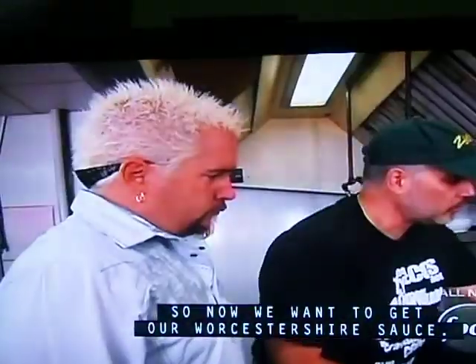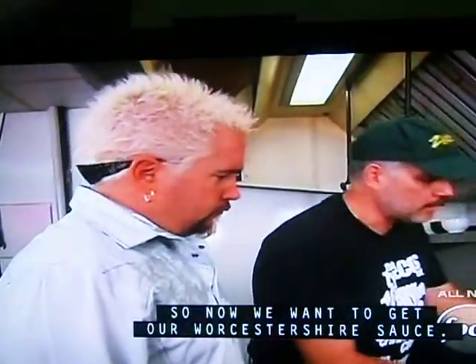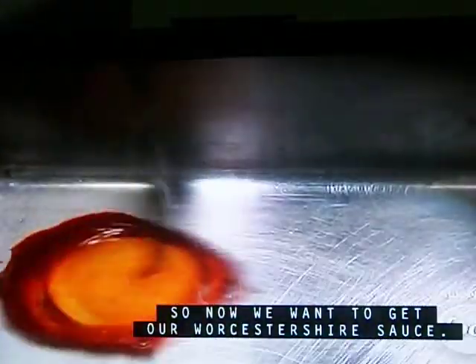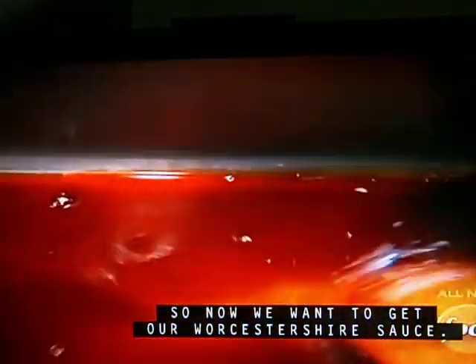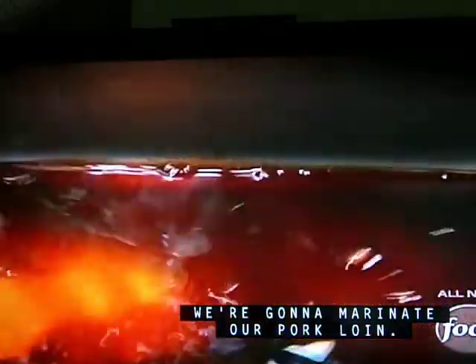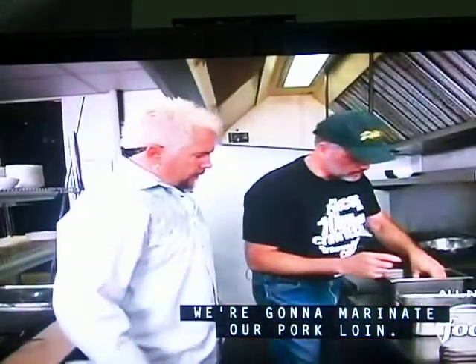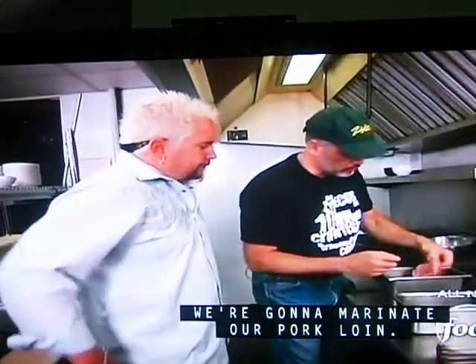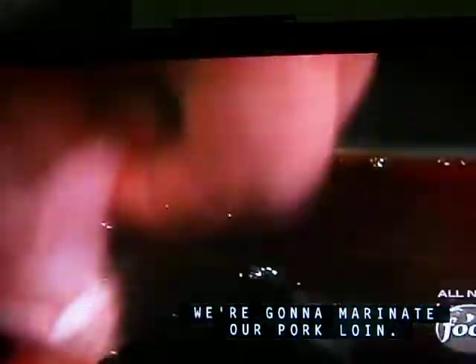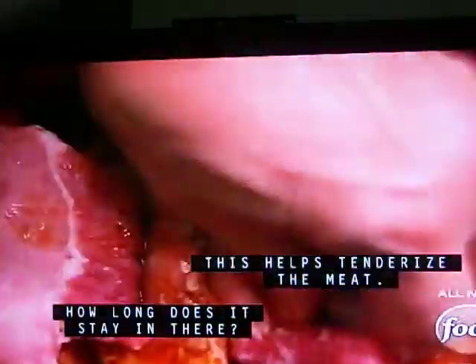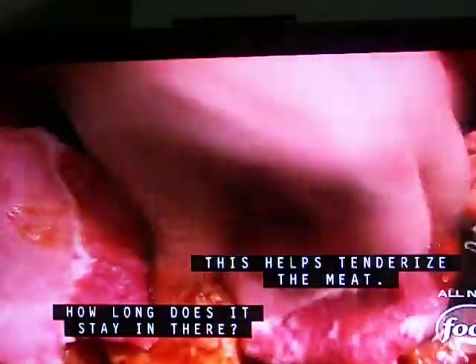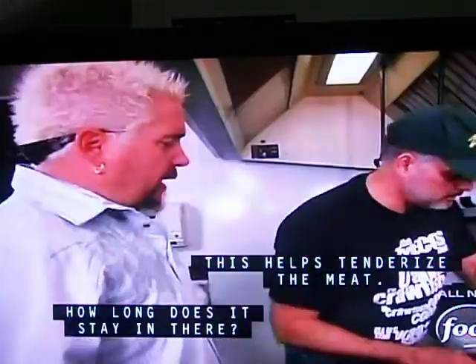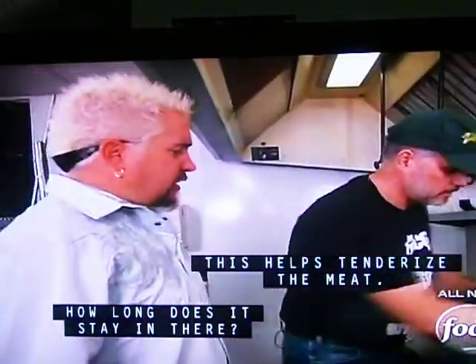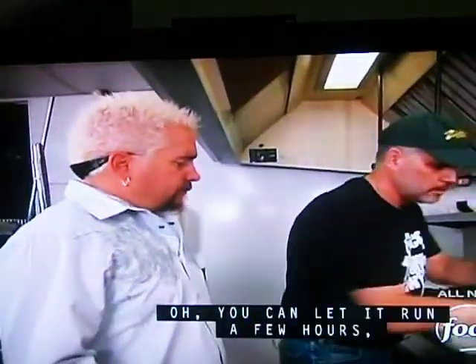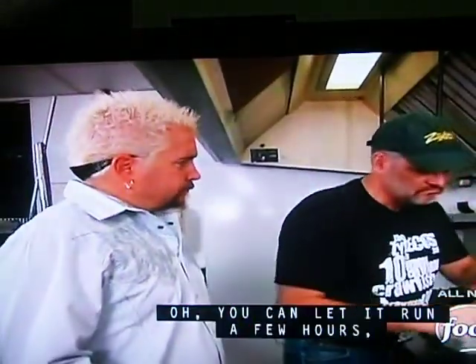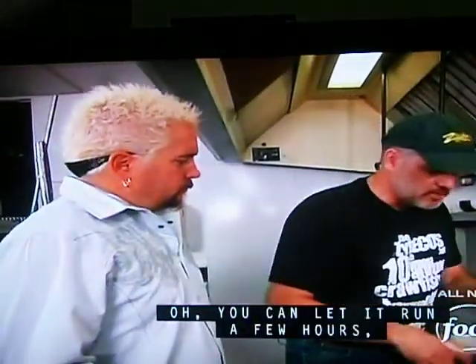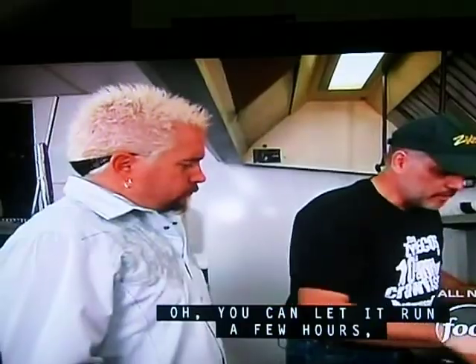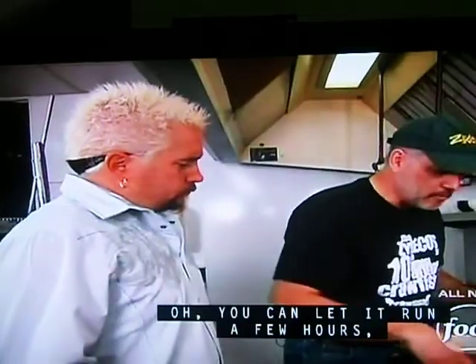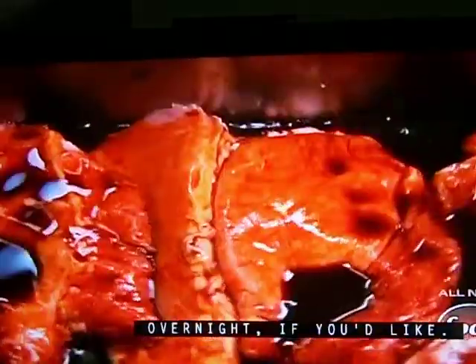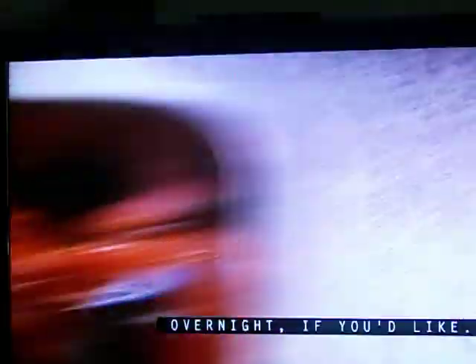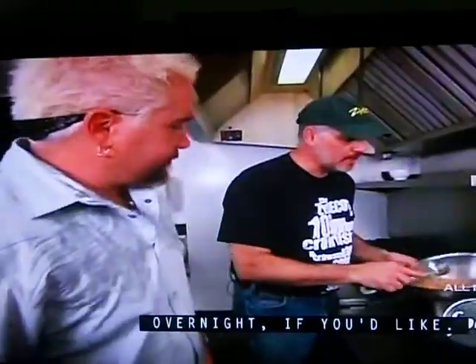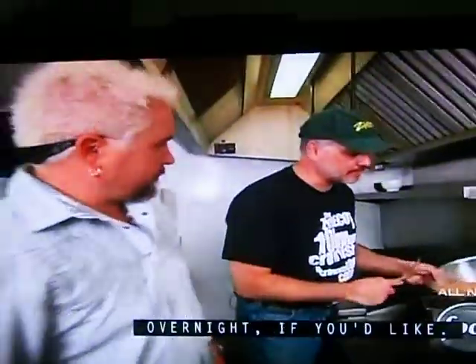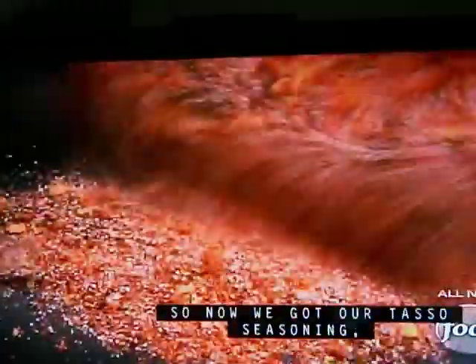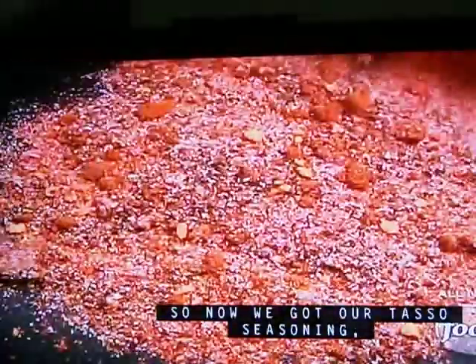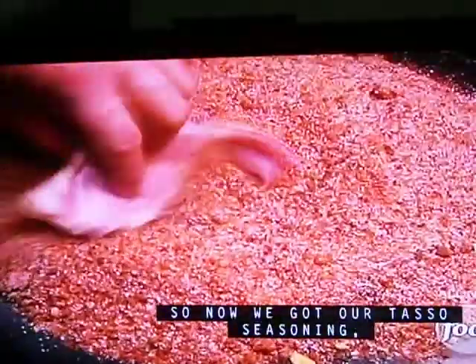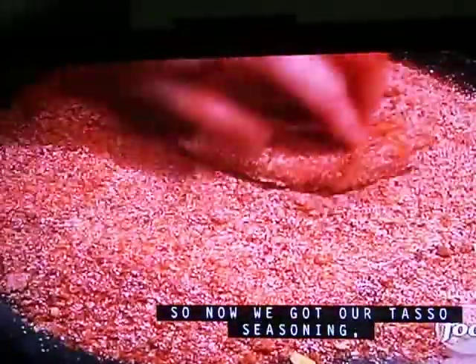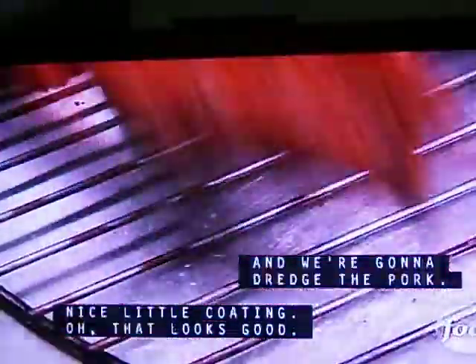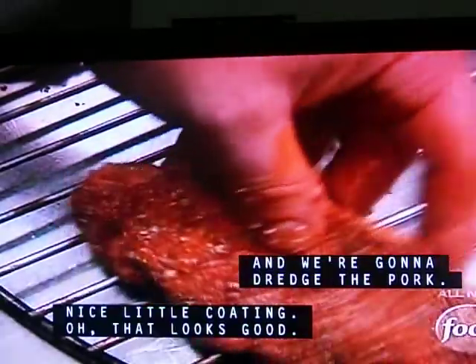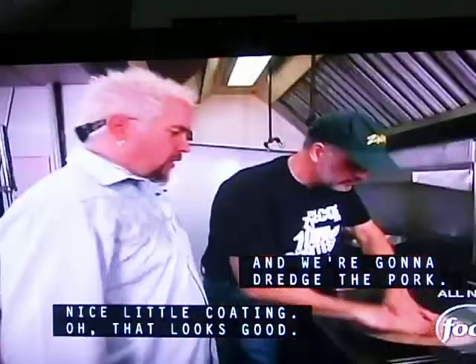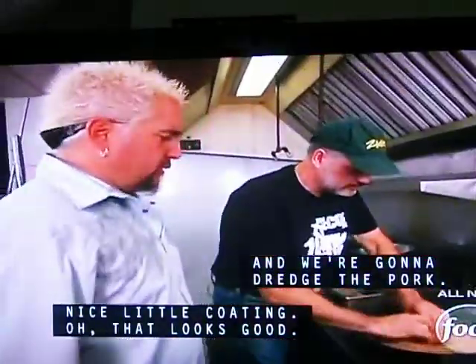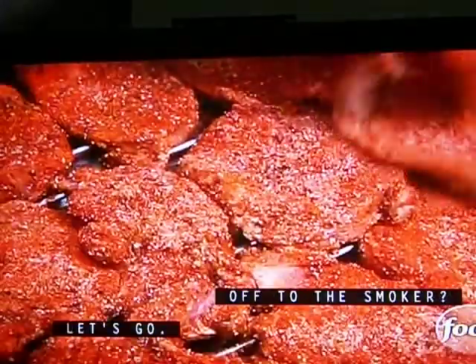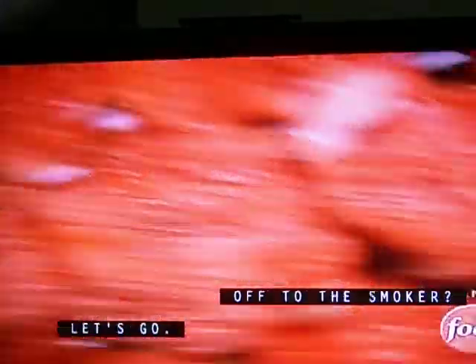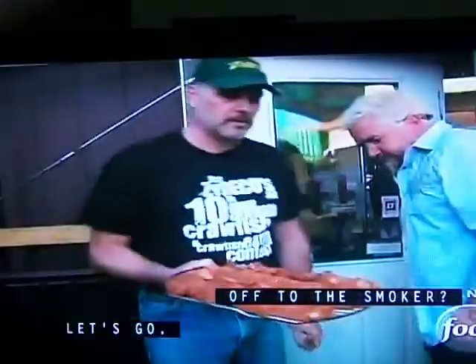So now we want to get our Worcestershire sauce. We're going to marinate our pork loin — this helps tenderize the meat. You can let it run a few hours, overnight if you'd like. So now we get our tasso seasoning and we're going to drench the pork — nice little coat. Off this rubber, let's go.